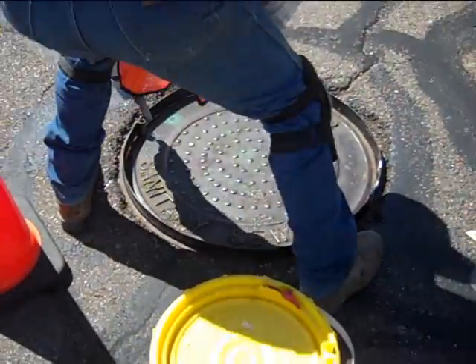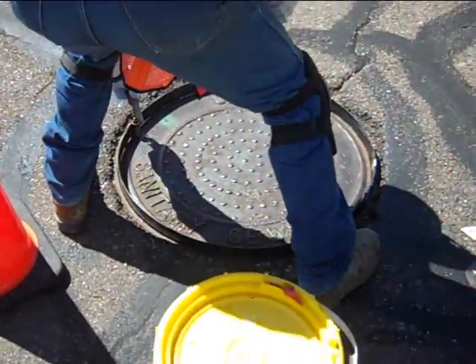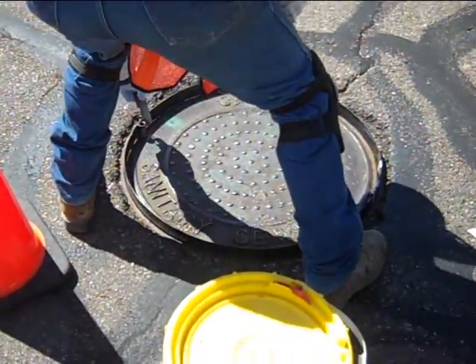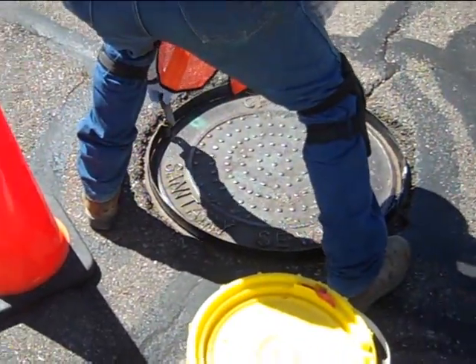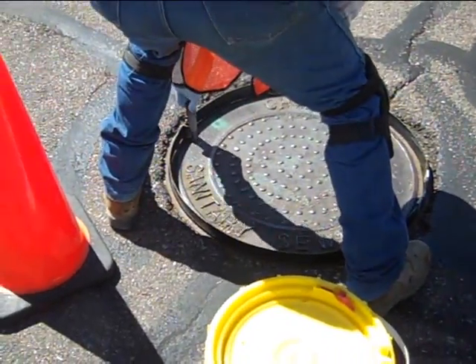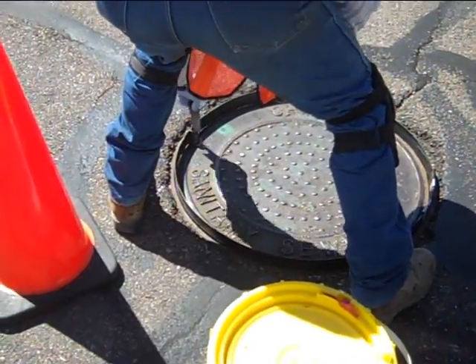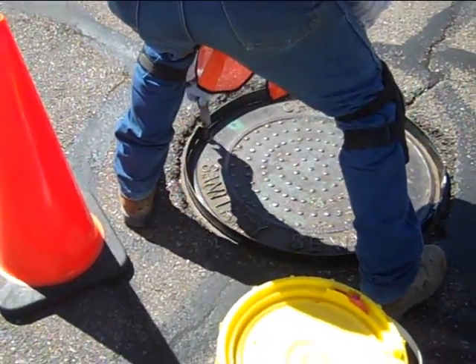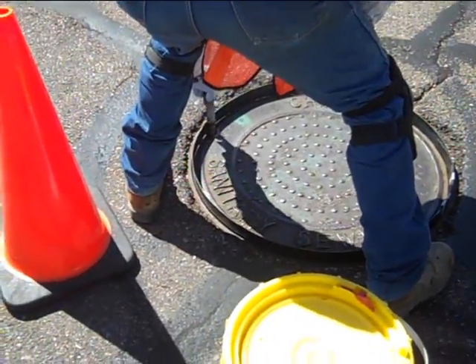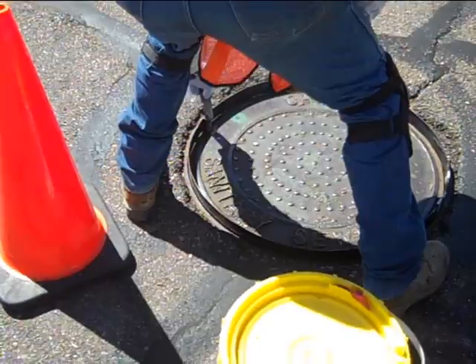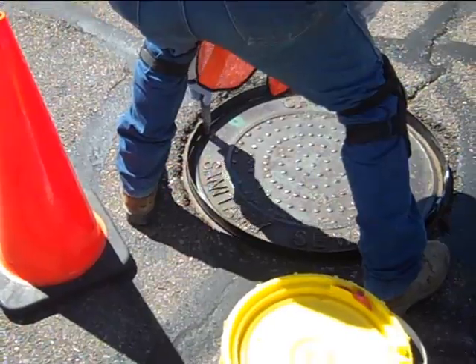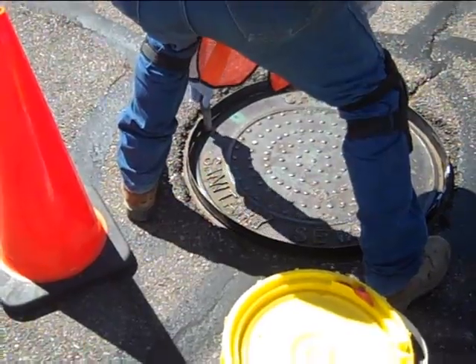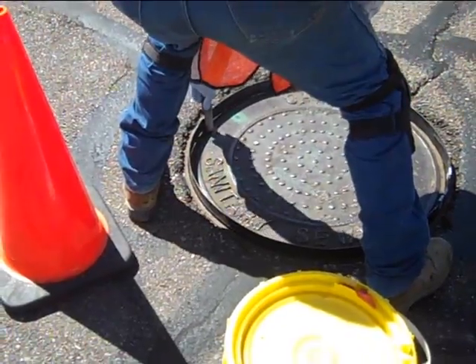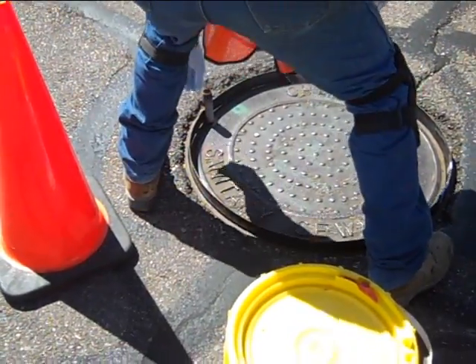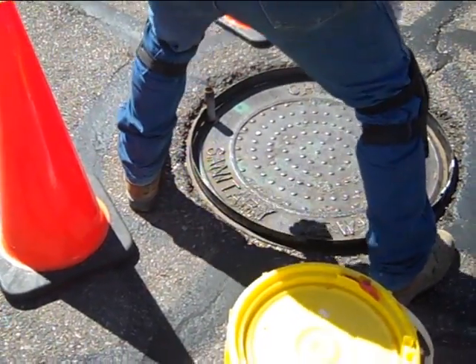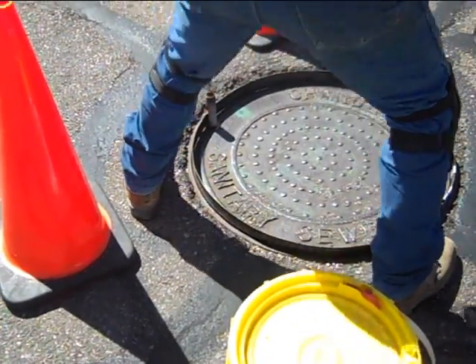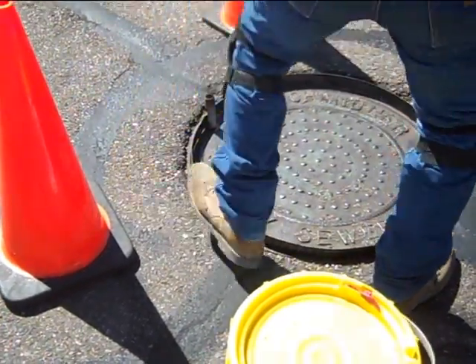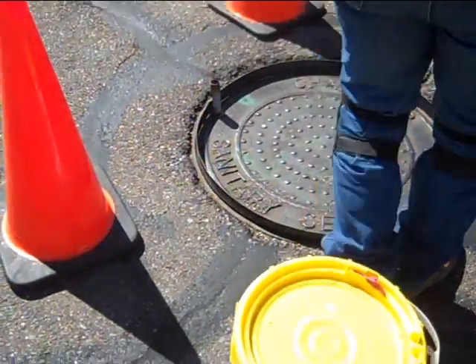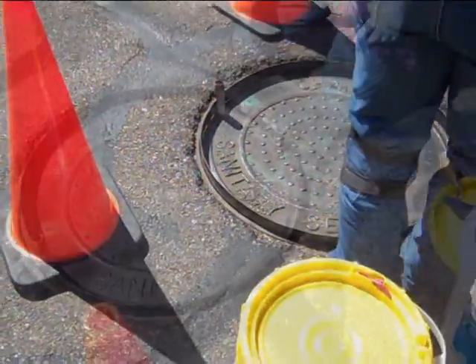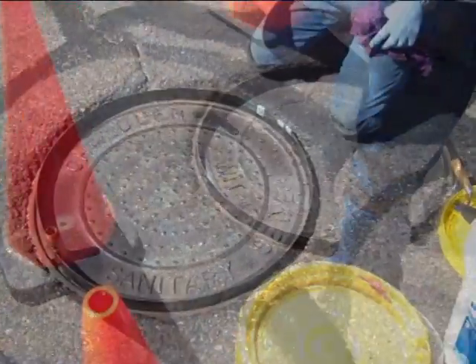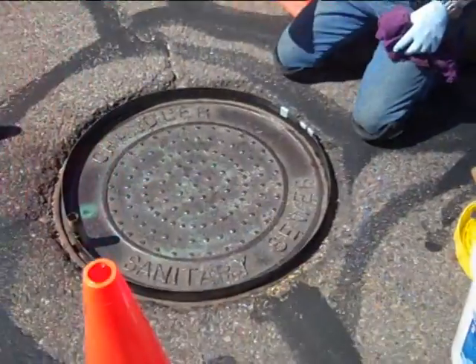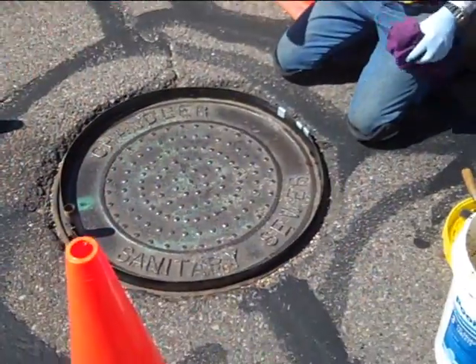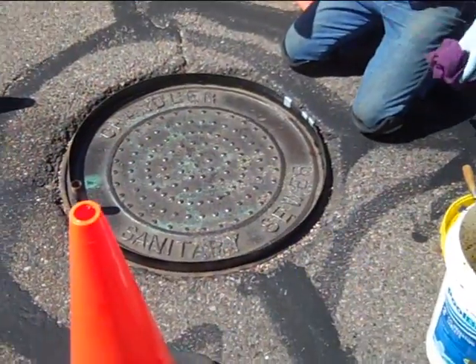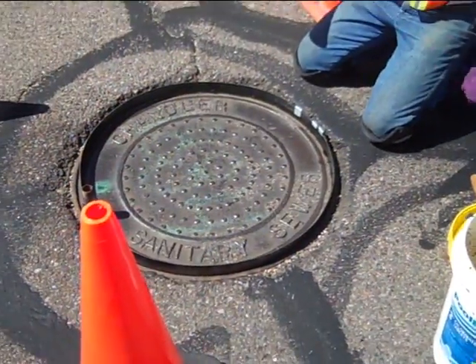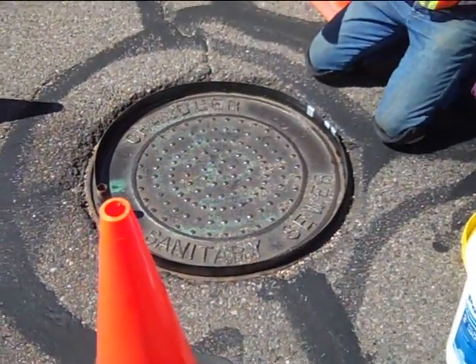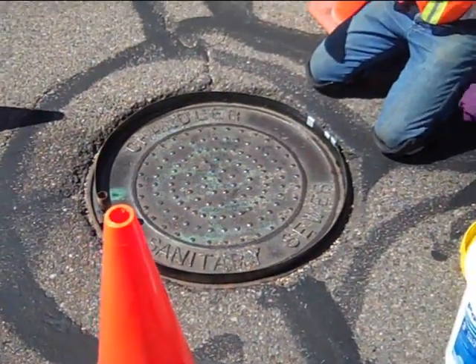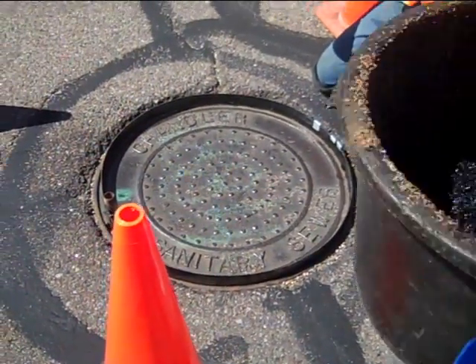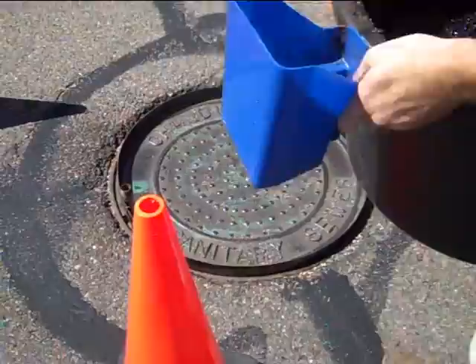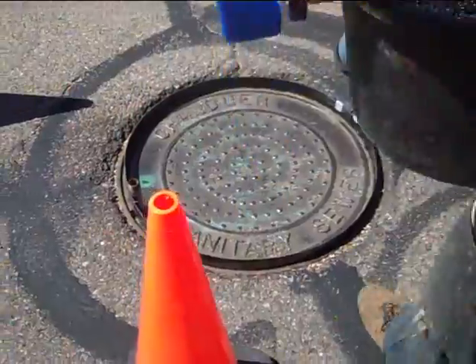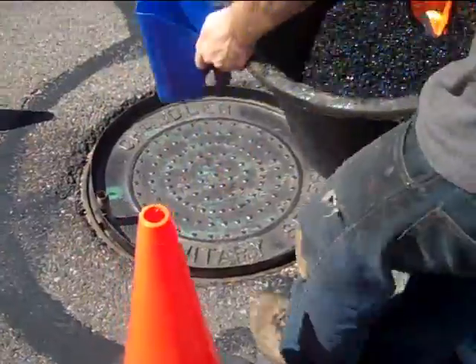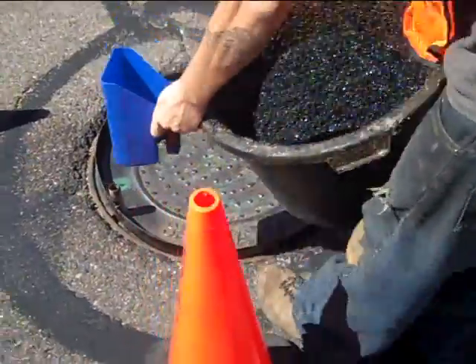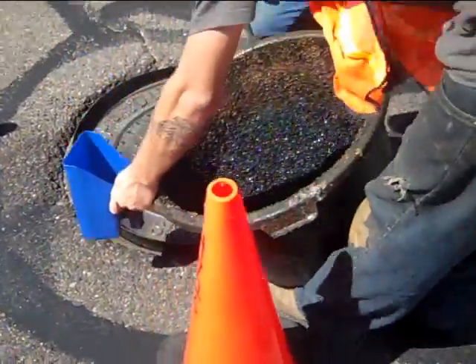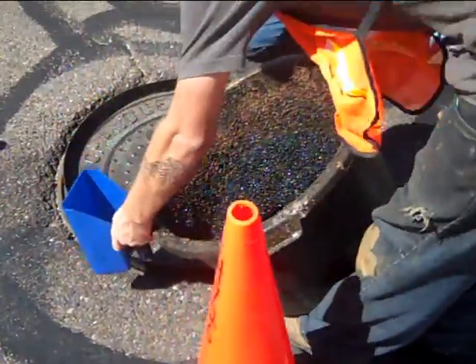Included with the lid ring separator are temporary filler plugs that keep any product or debris from filling any lifting or vent holes.